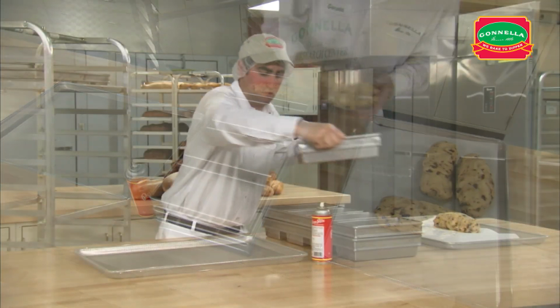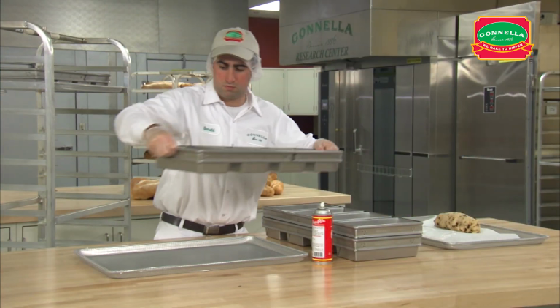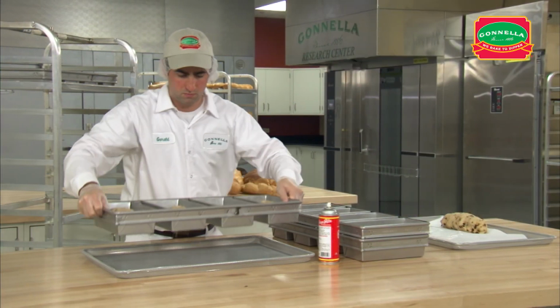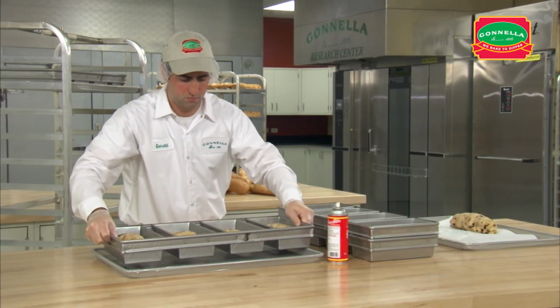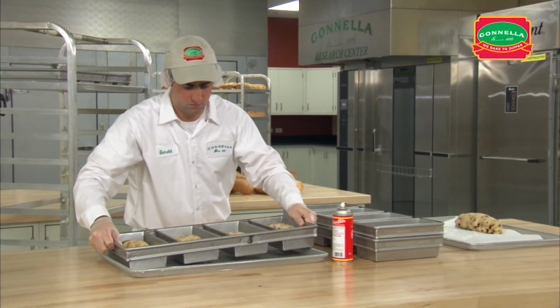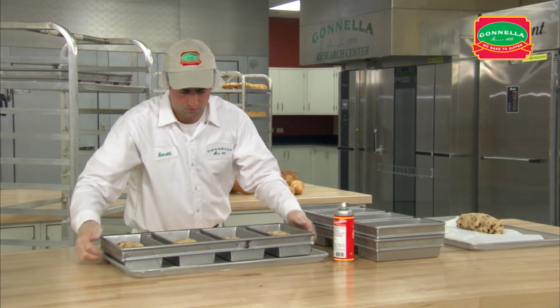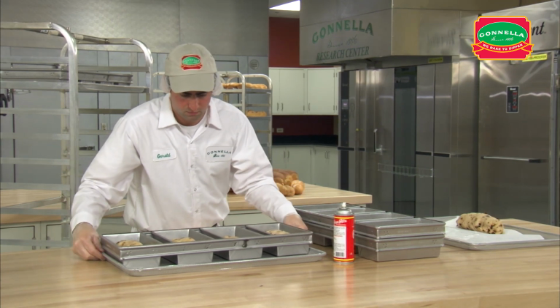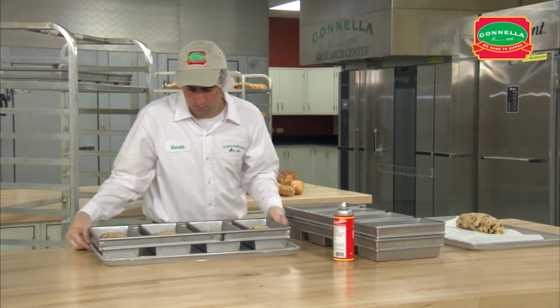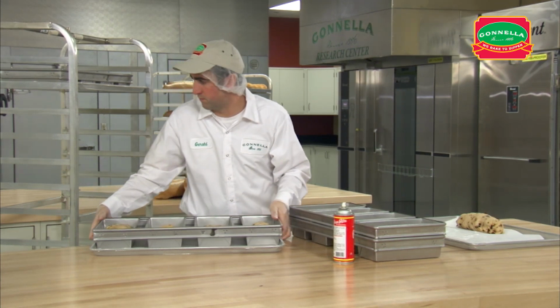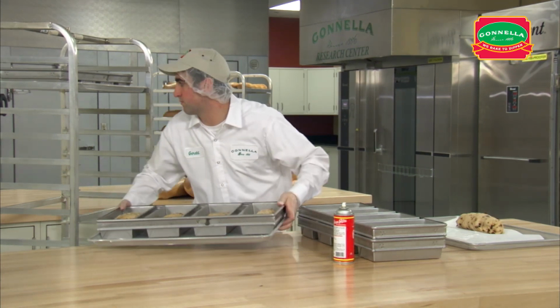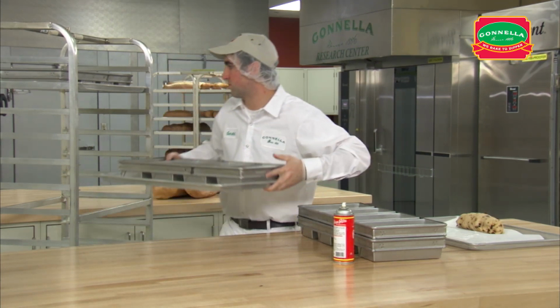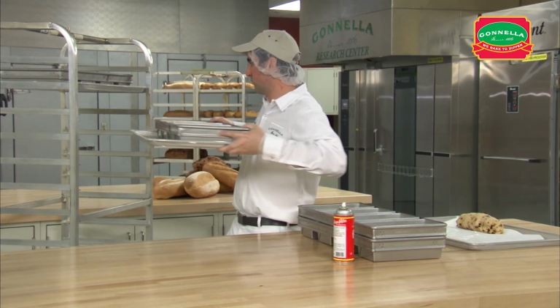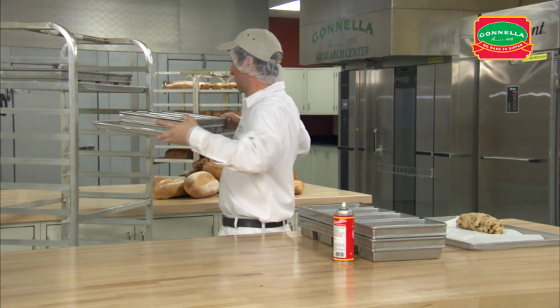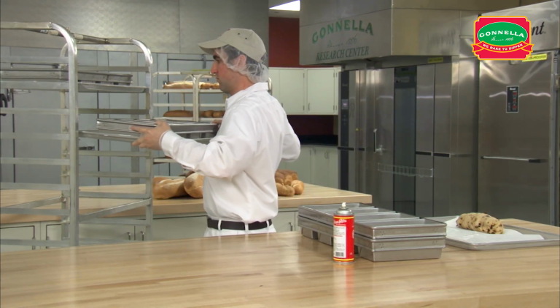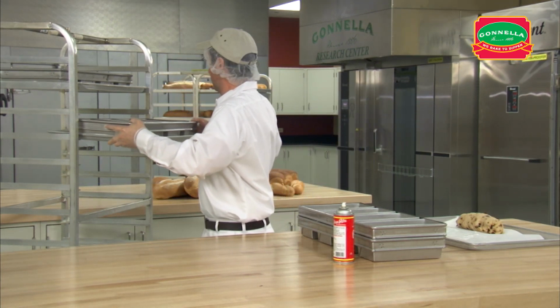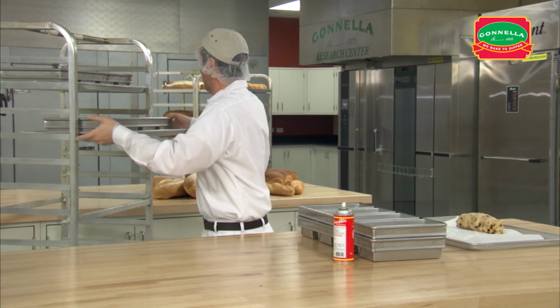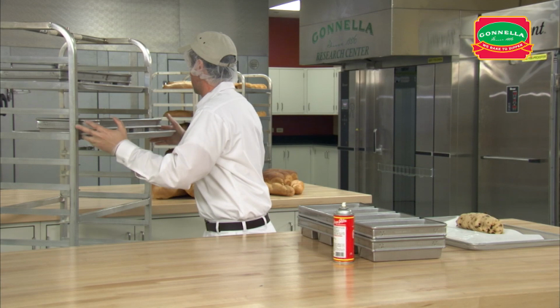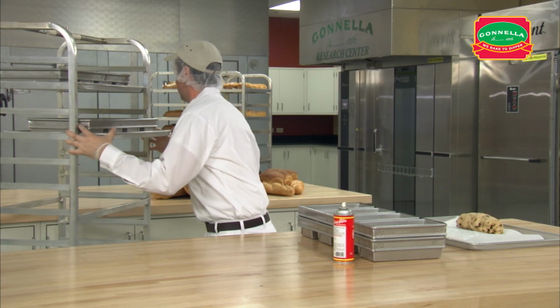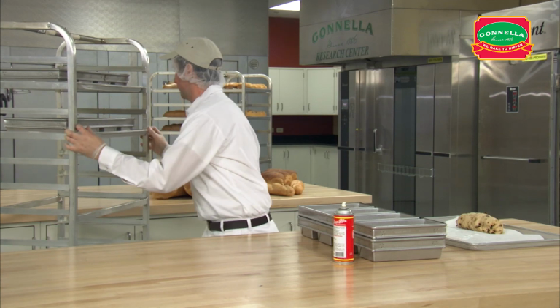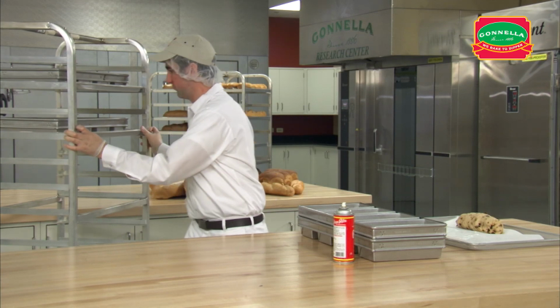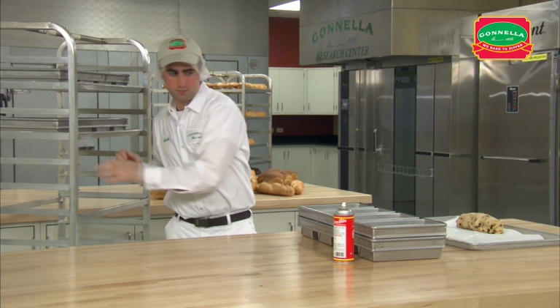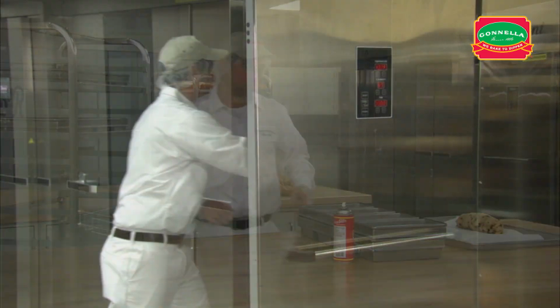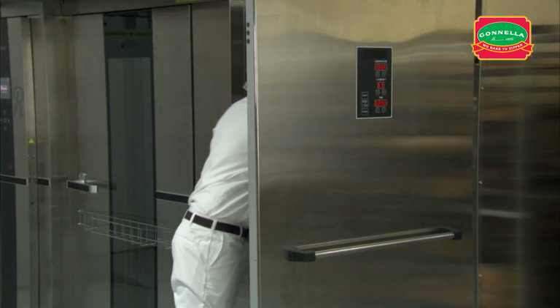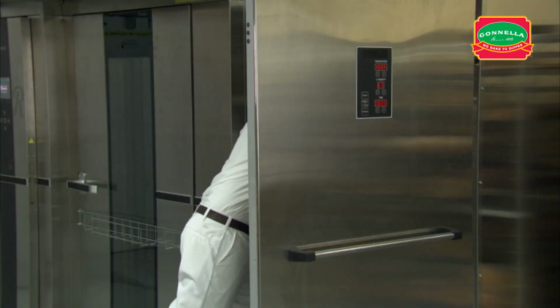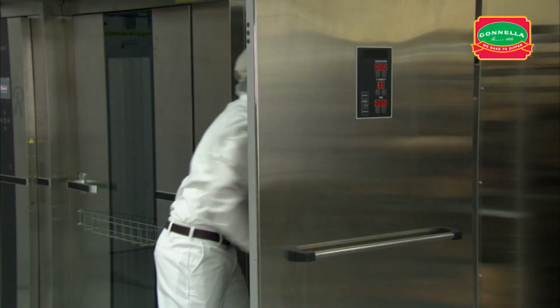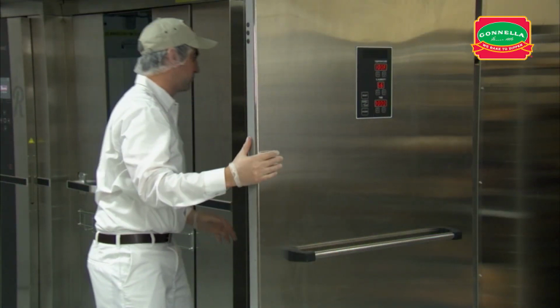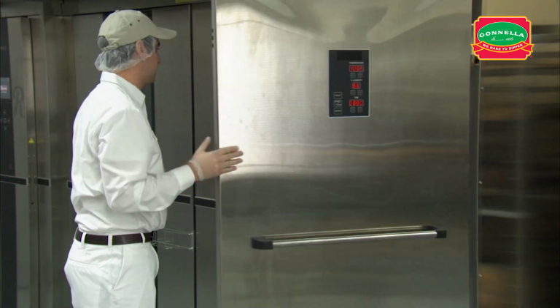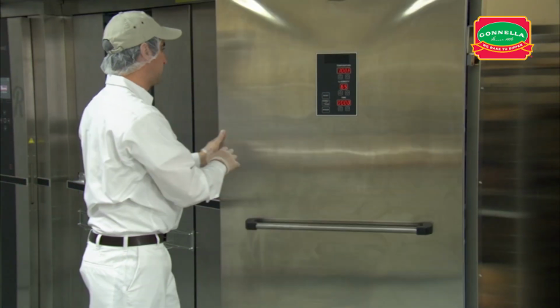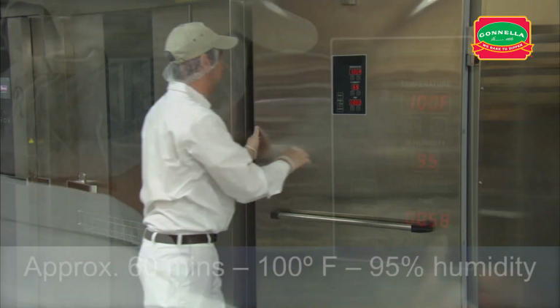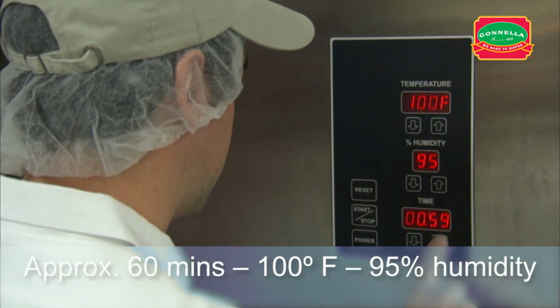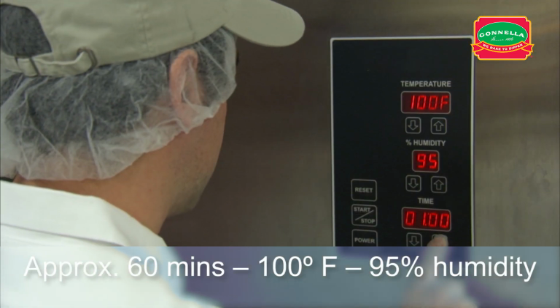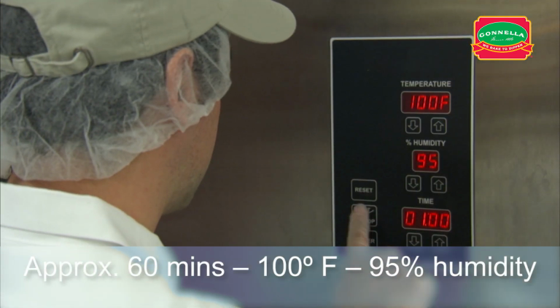Place each strap pan on a screen pan. Place the pans on the baking rack, skipping a space in between each to allow room for the dough to expand. Place the rack in the proof box and proof for approximately 60 minutes.